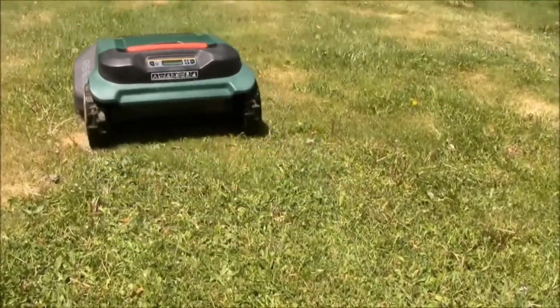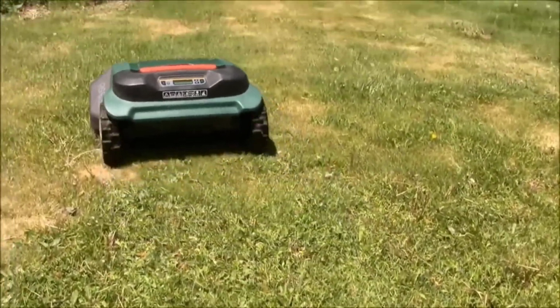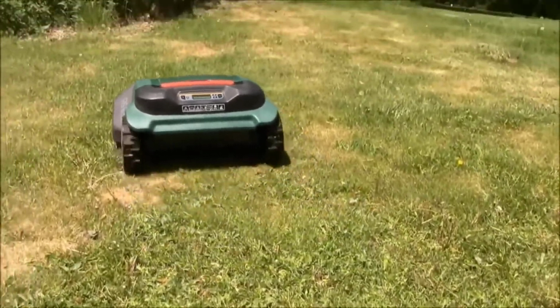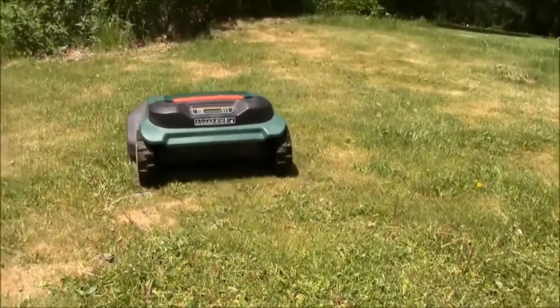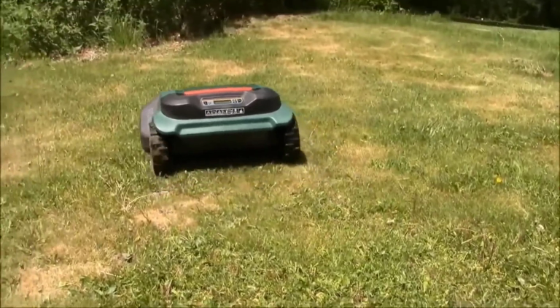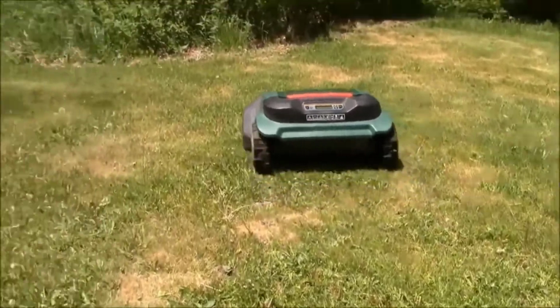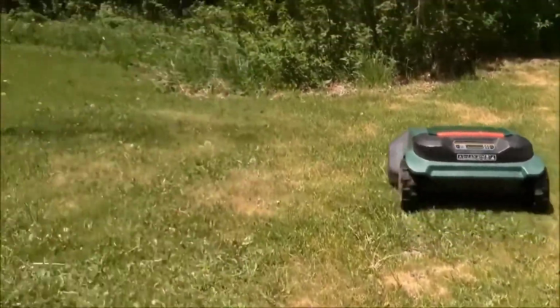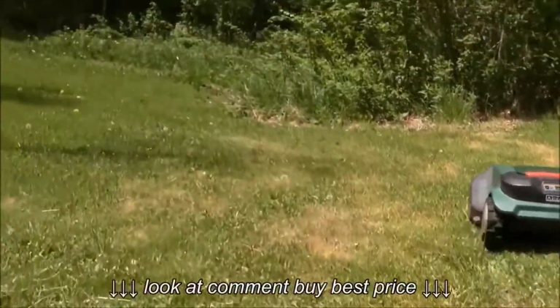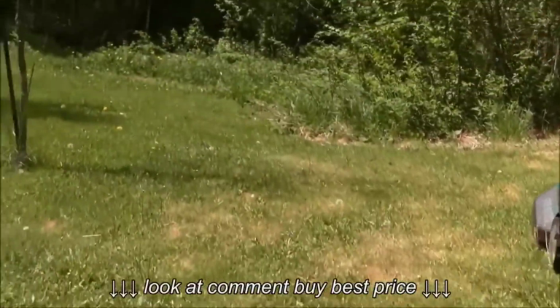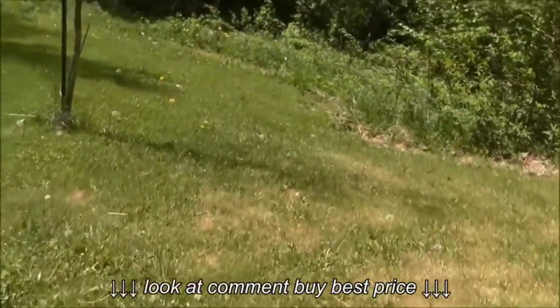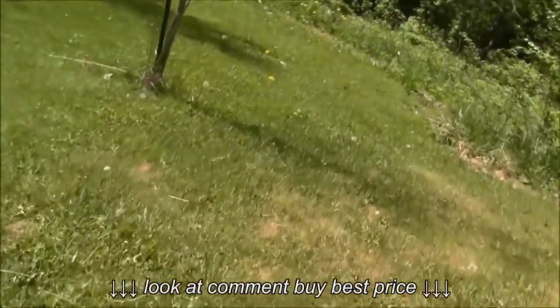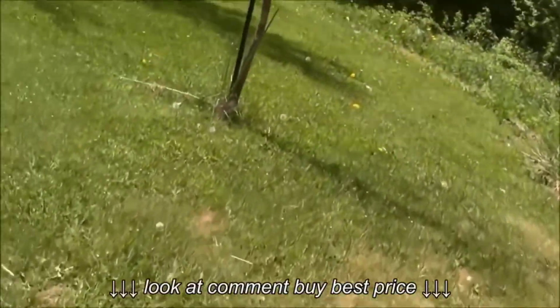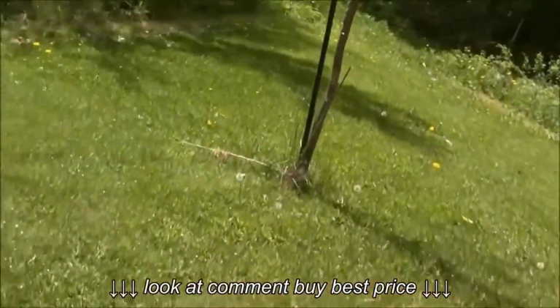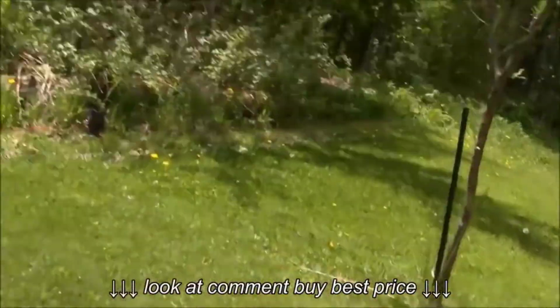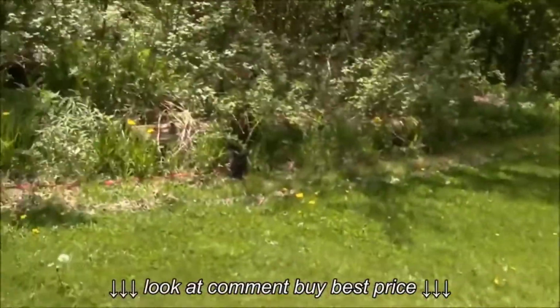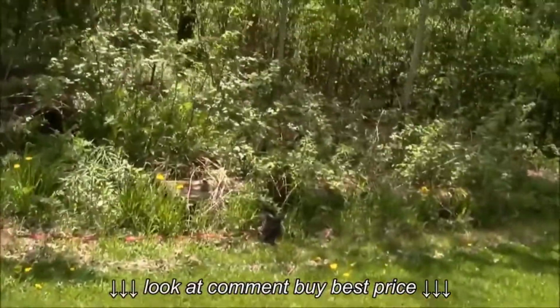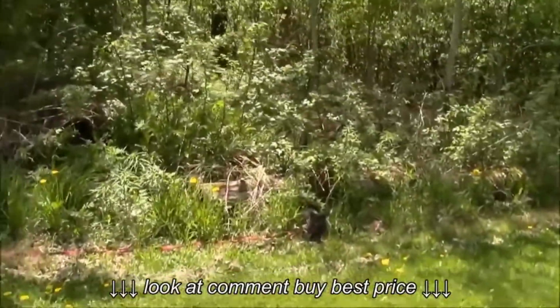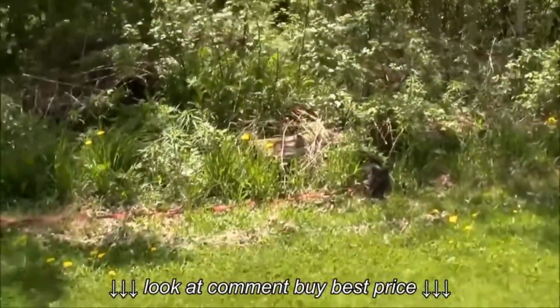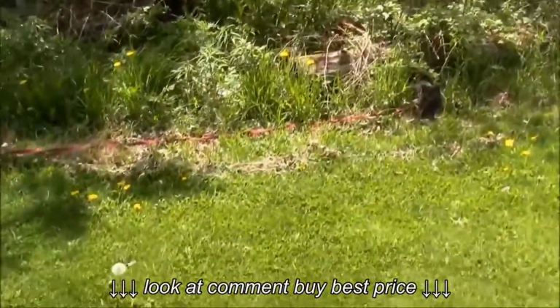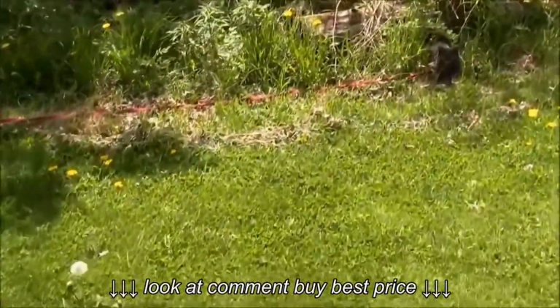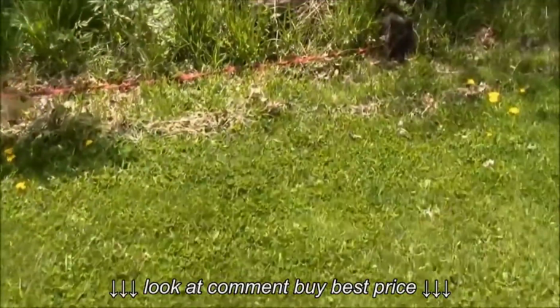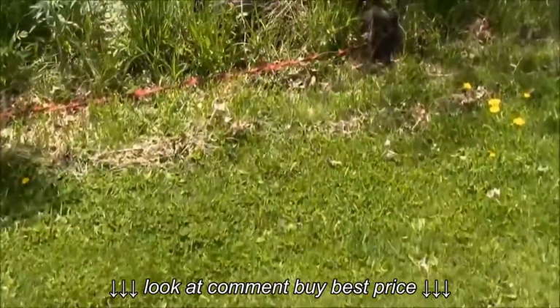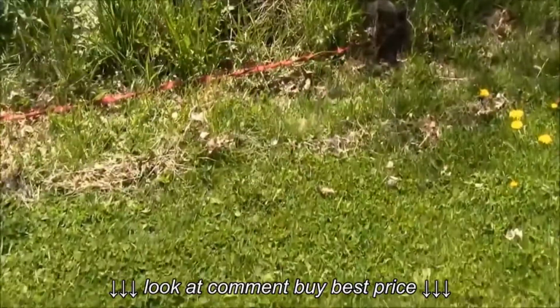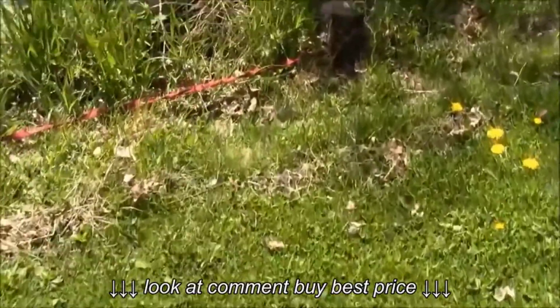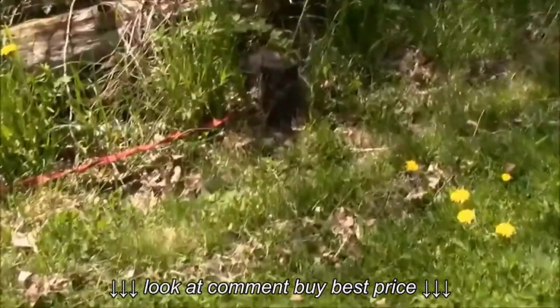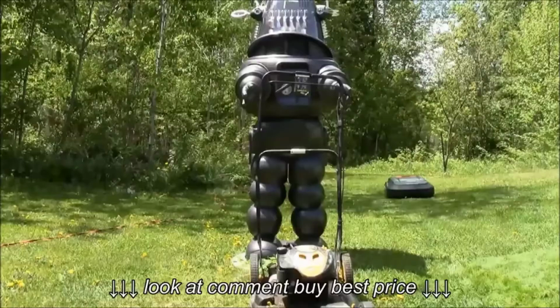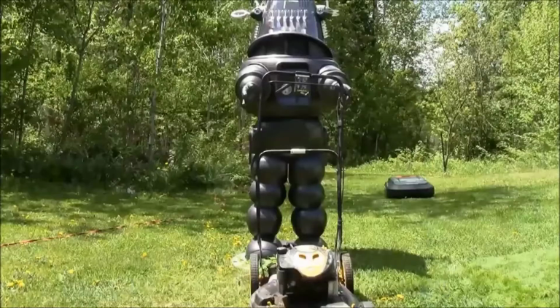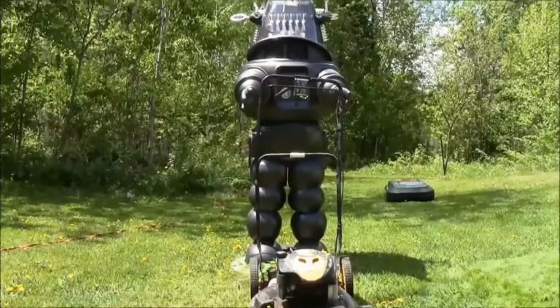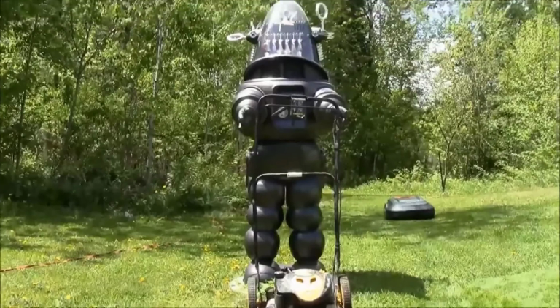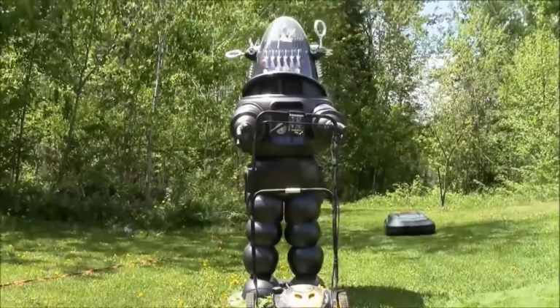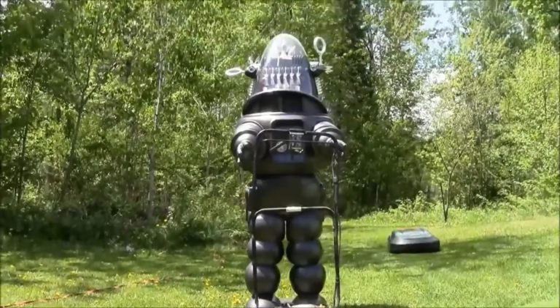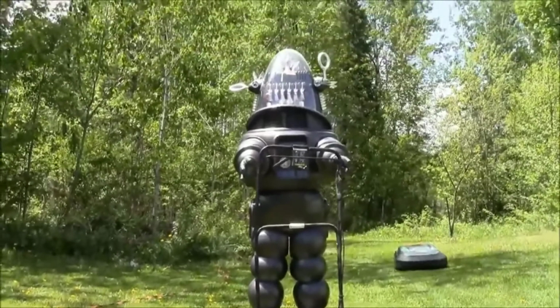While the RC622 doesn't connect to Wi-Fi, it does connect to Bluetooth and has an accompanying mobile app that lets you adjust the mower settings remotely.